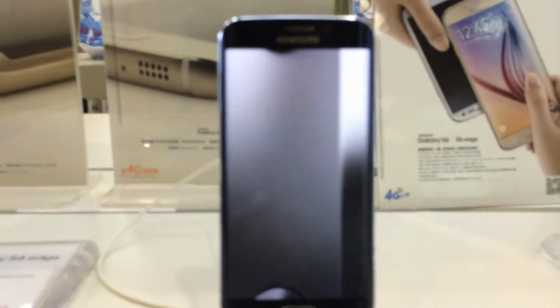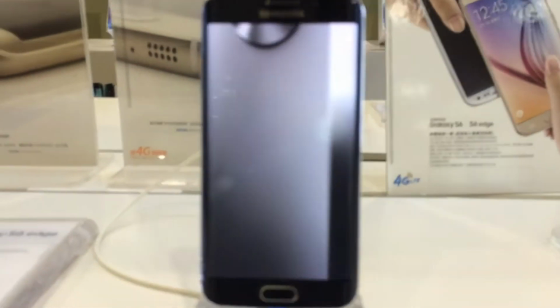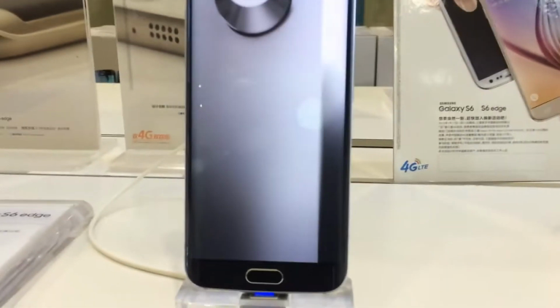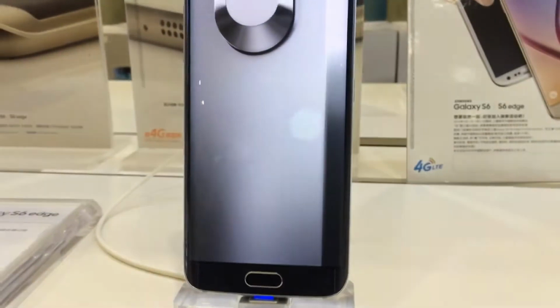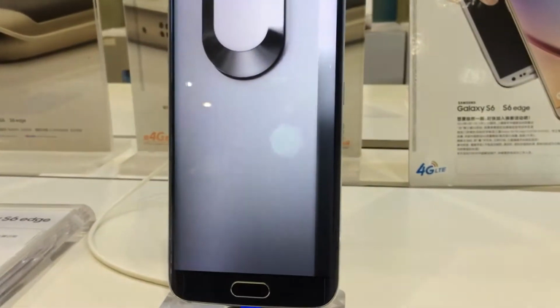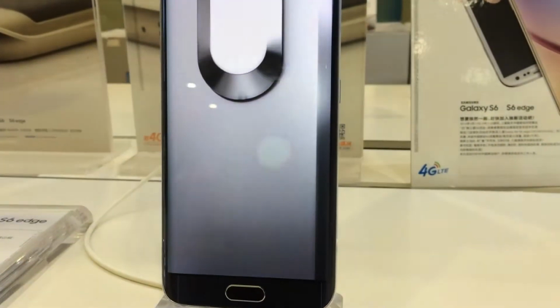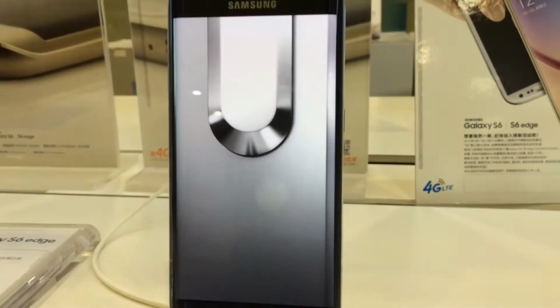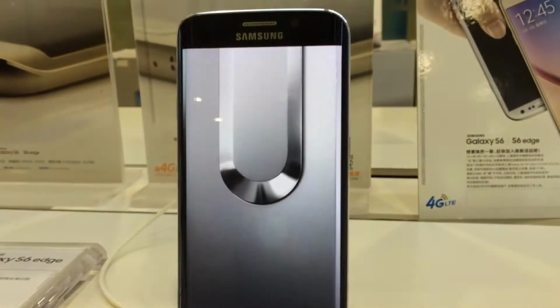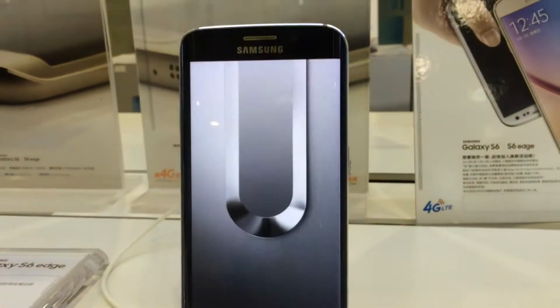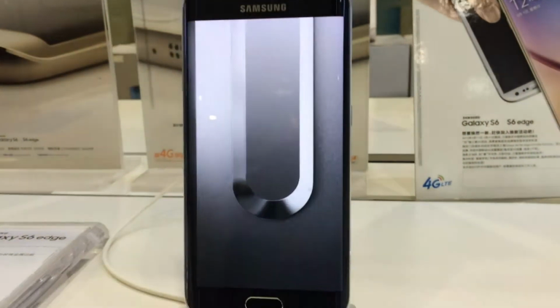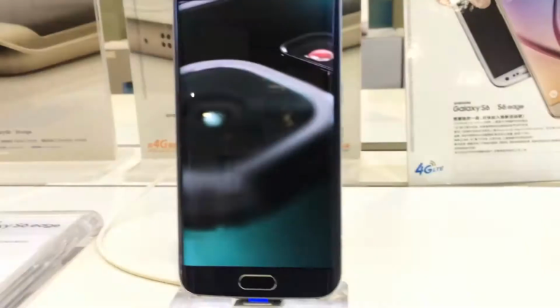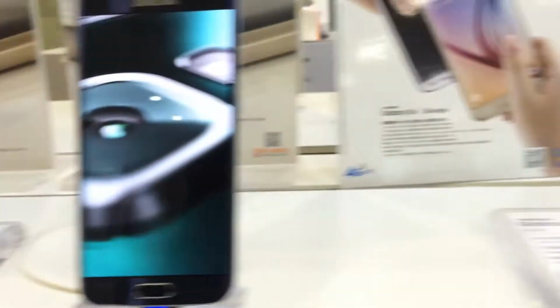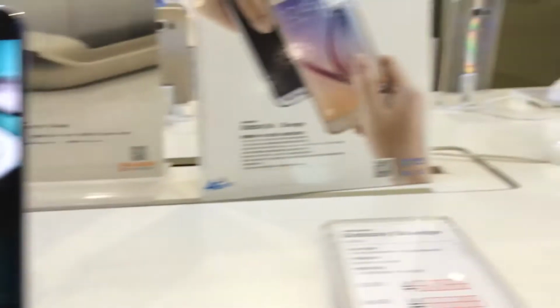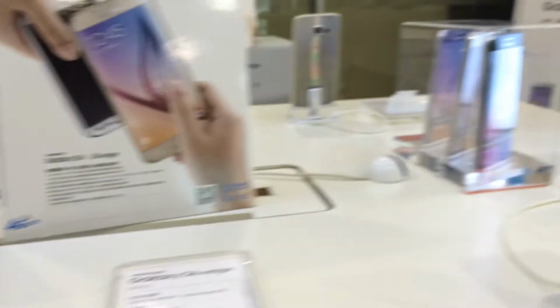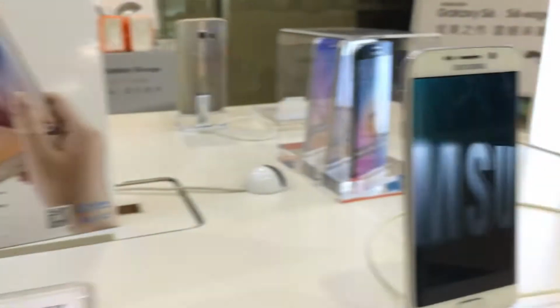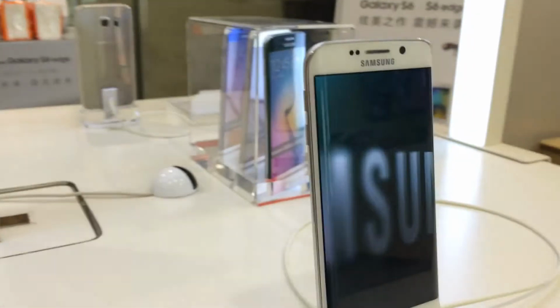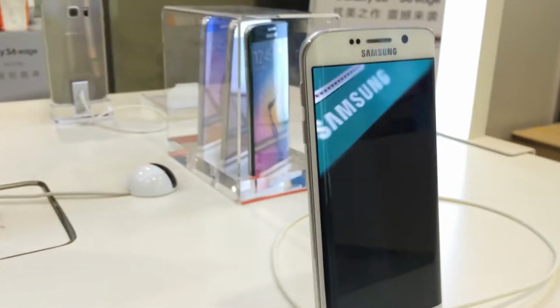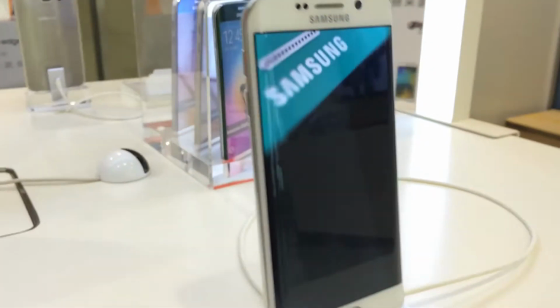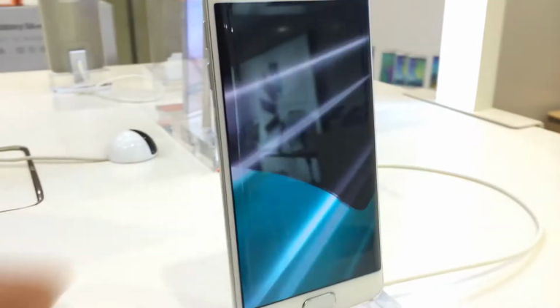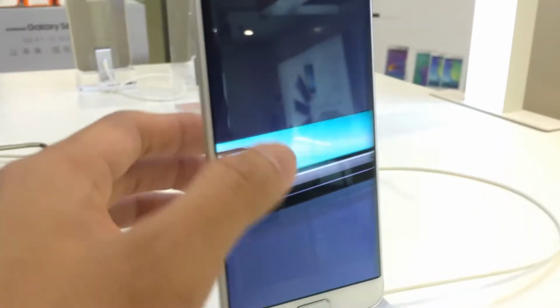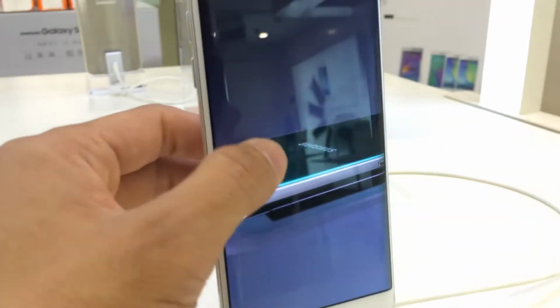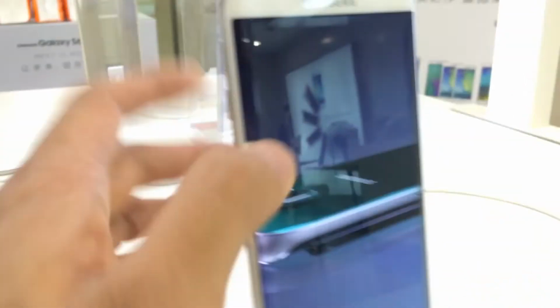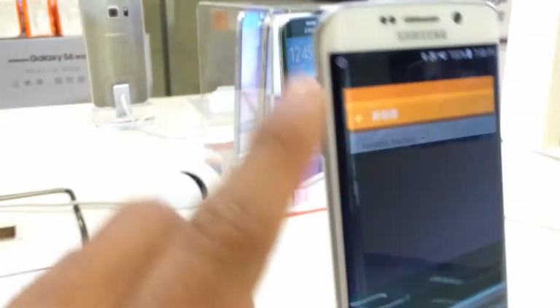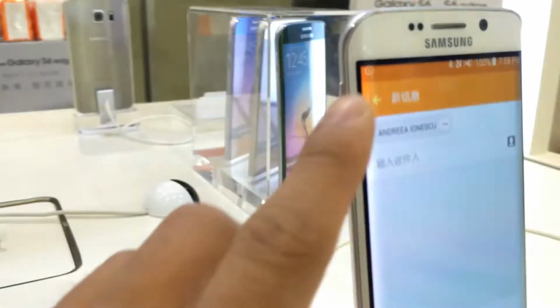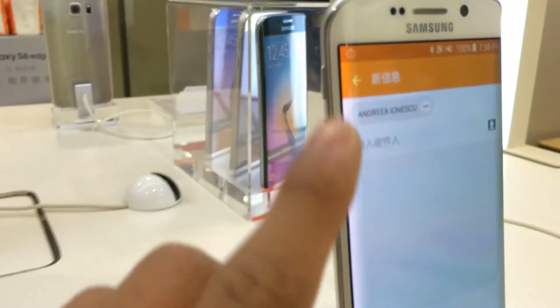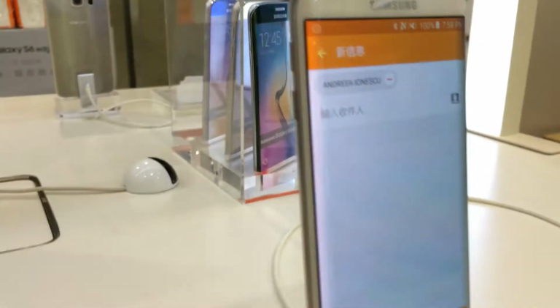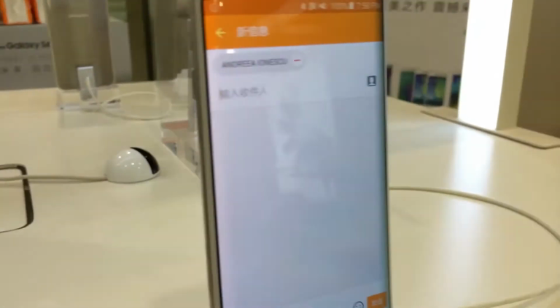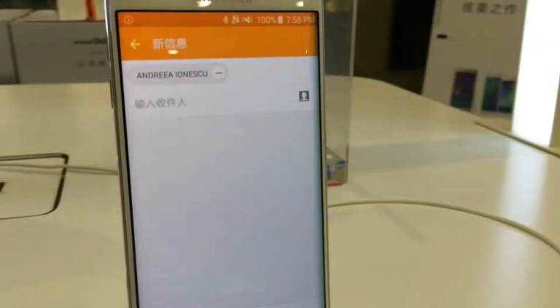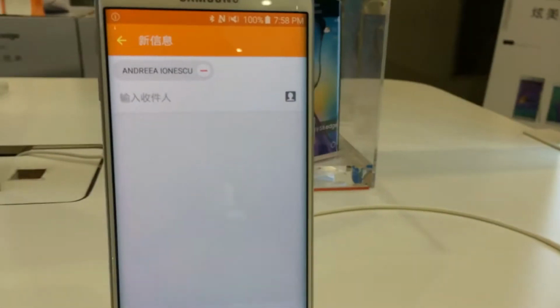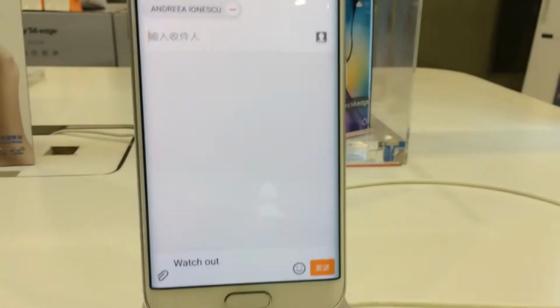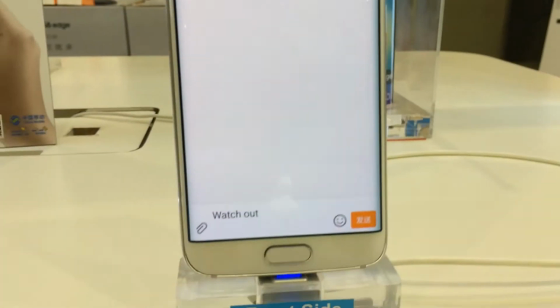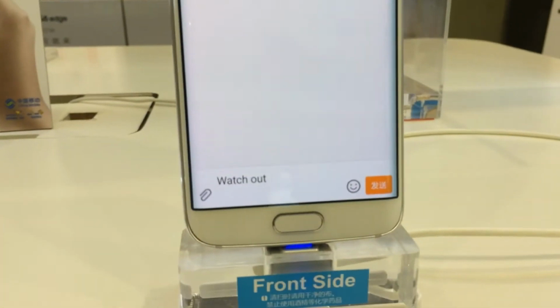As you can see, it's on demo mode, and it's got a beautiful screen right here. This is the one in the white body. You can see the dual edges right here and over here. What?